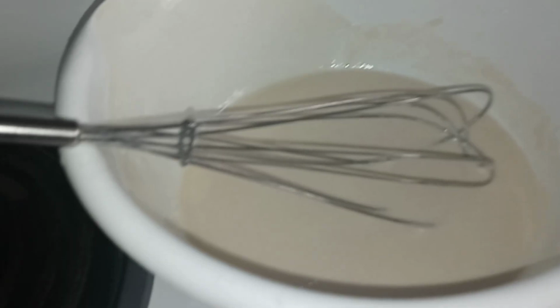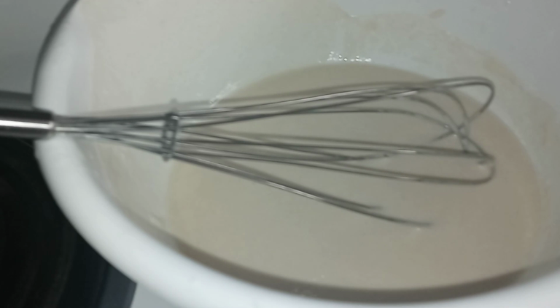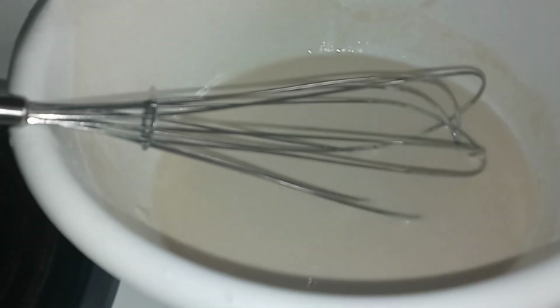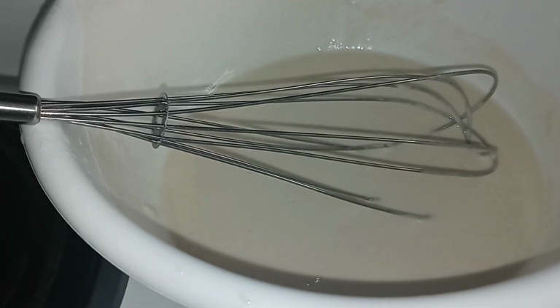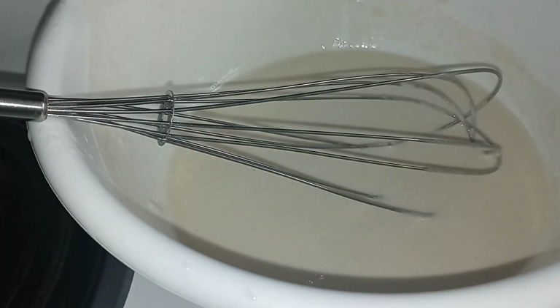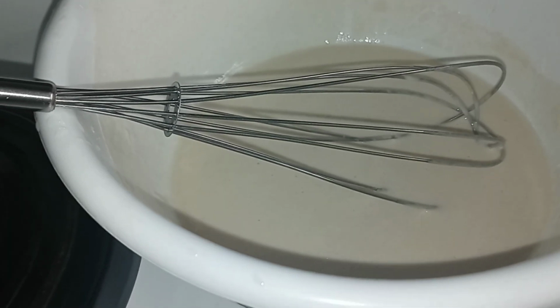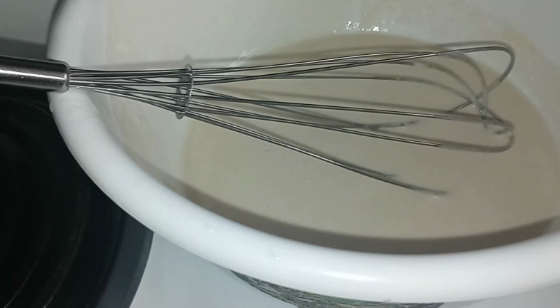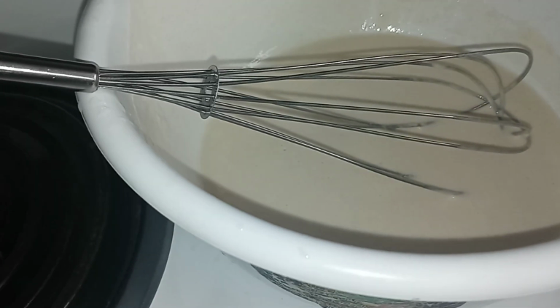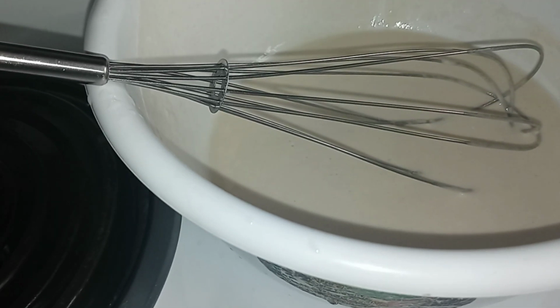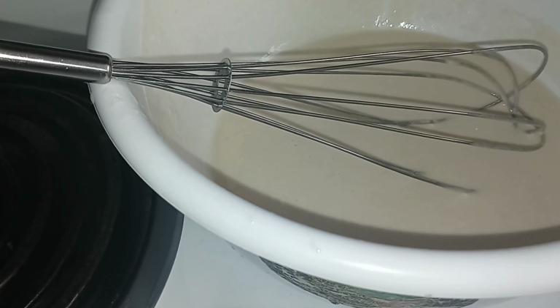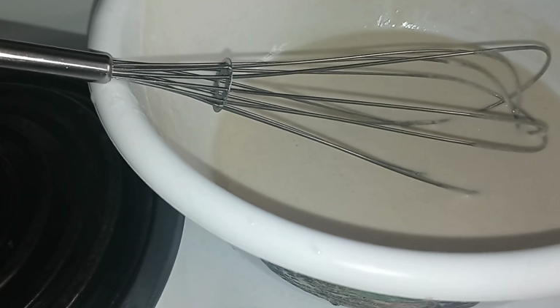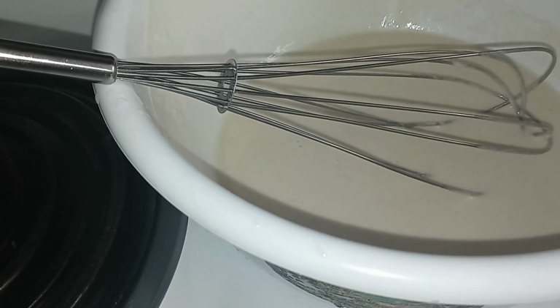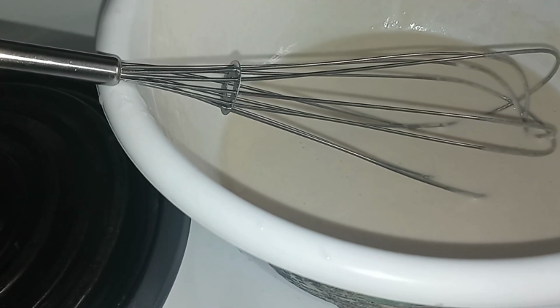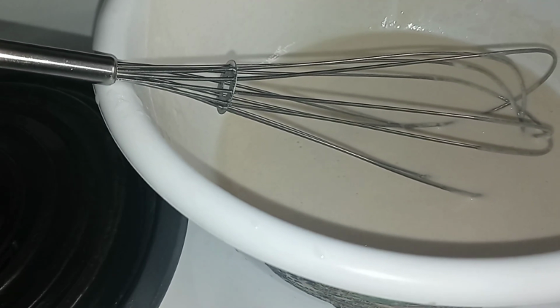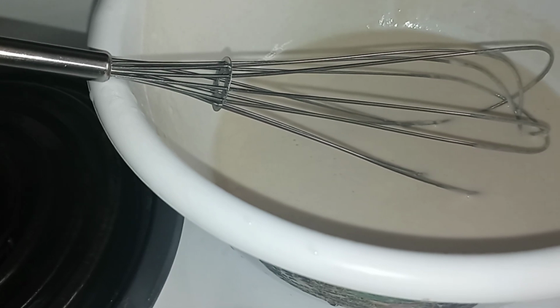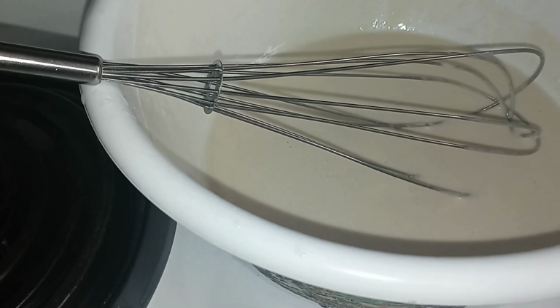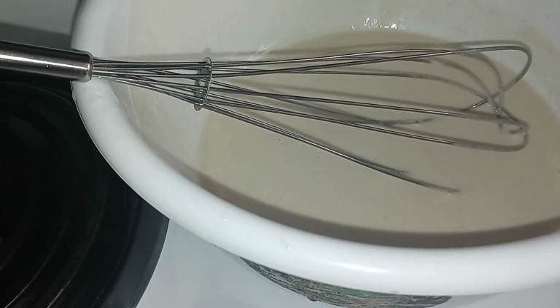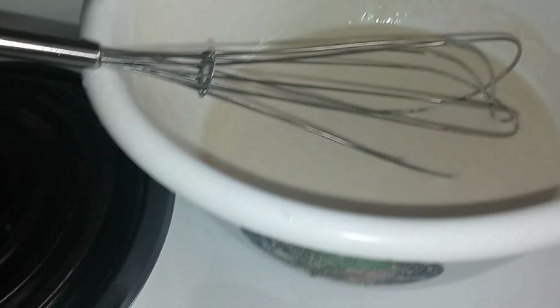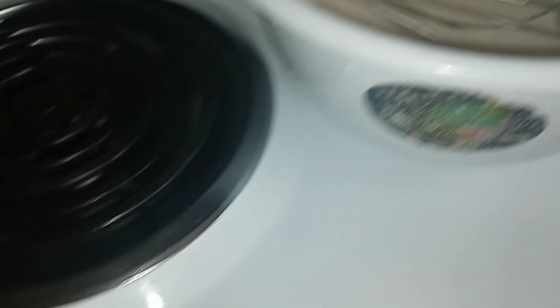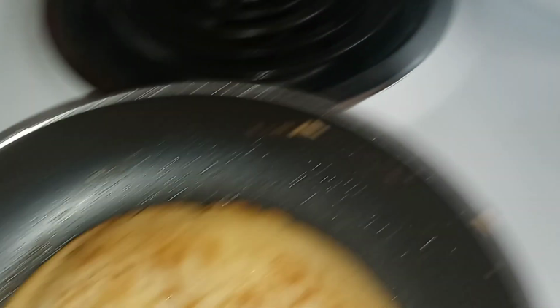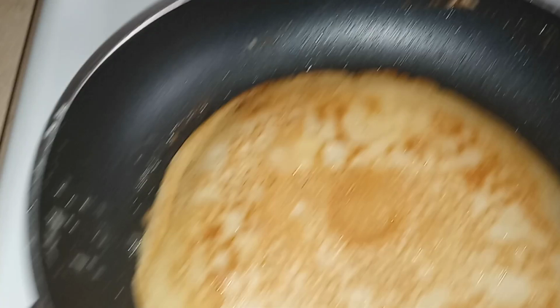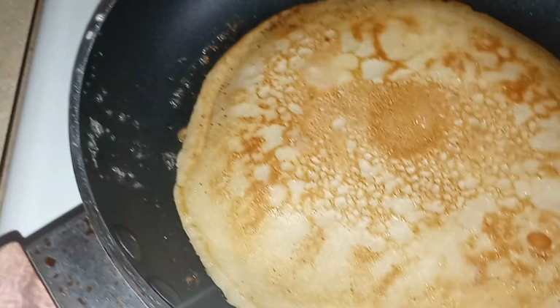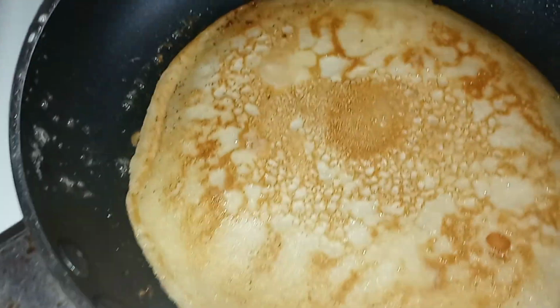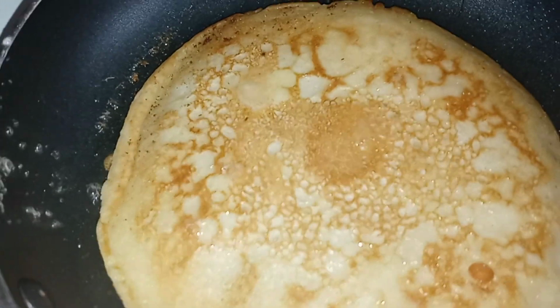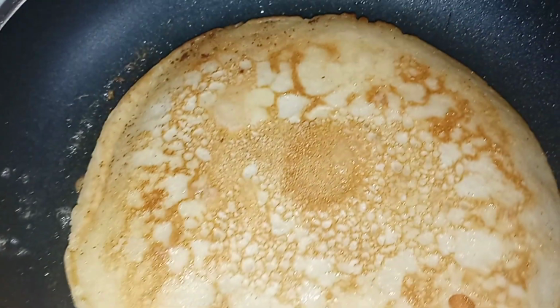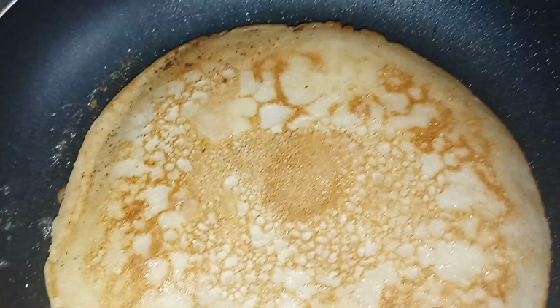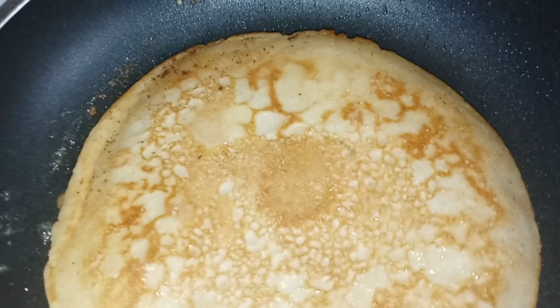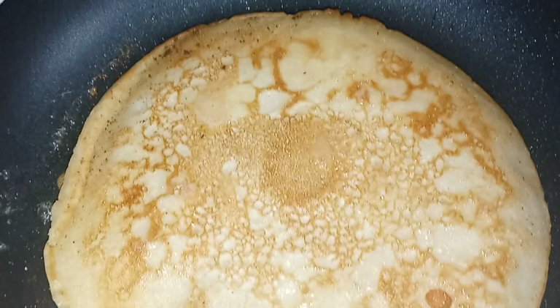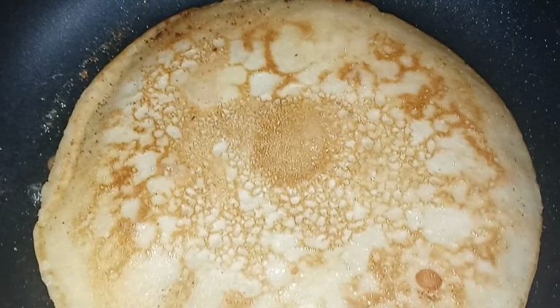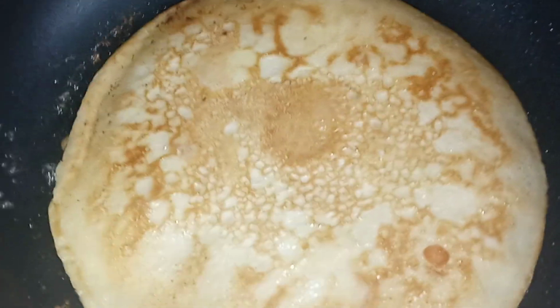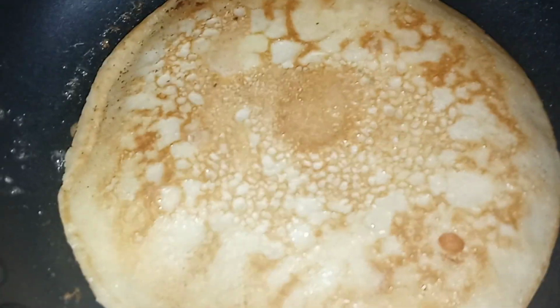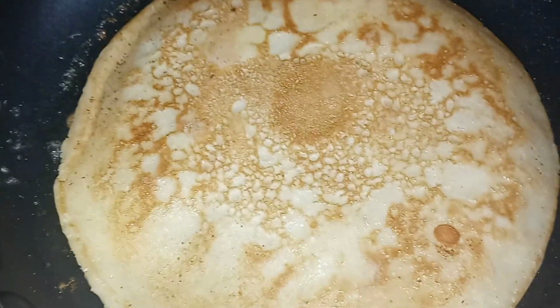I added a little vanilla to my batter and it tastes so good. You can add flavoring, you can add fruit — I didn't have any fruit on deck, I had some grapes I'd probably eat on the side. Just add a little vanilla or whatever flavor you like and it's good to go.